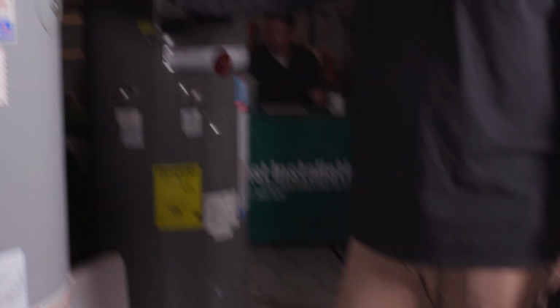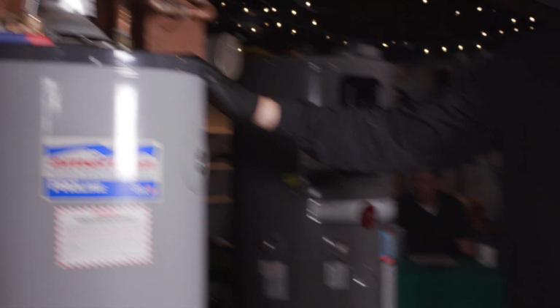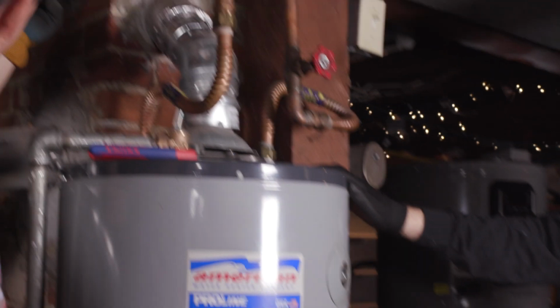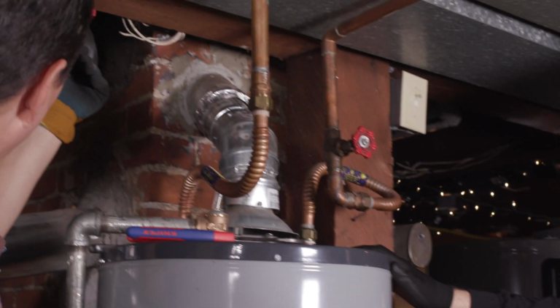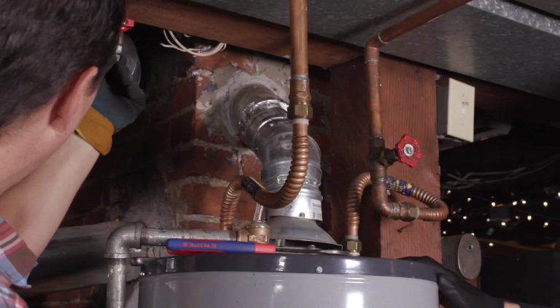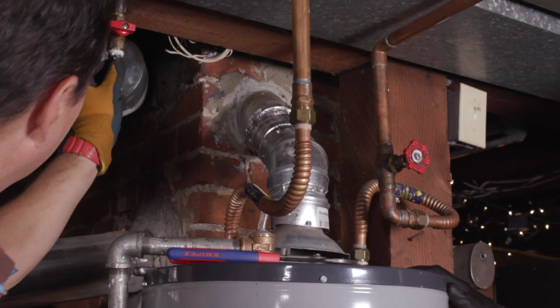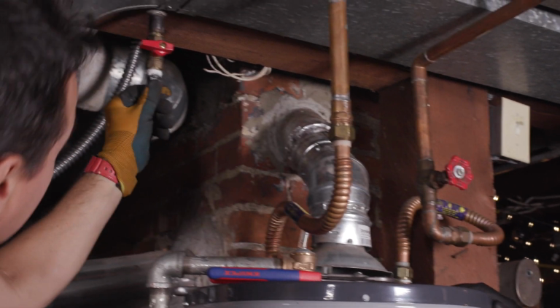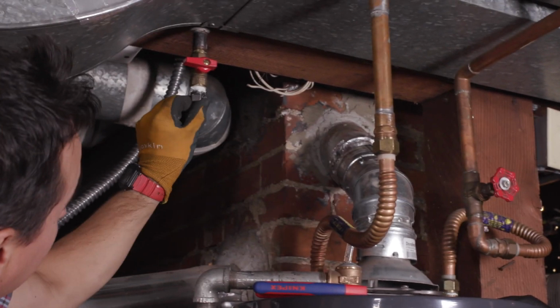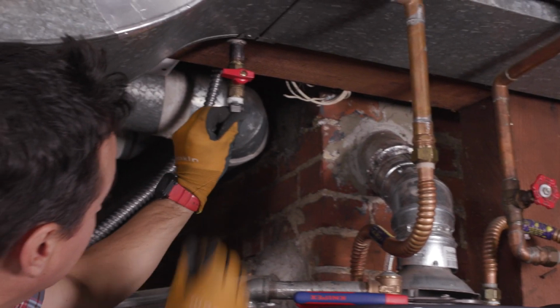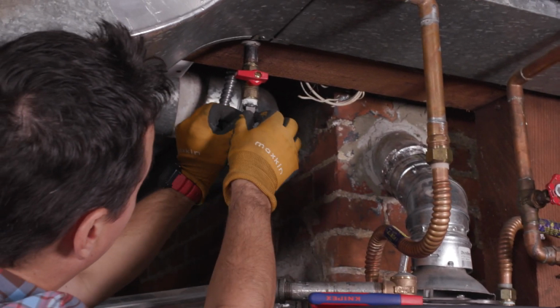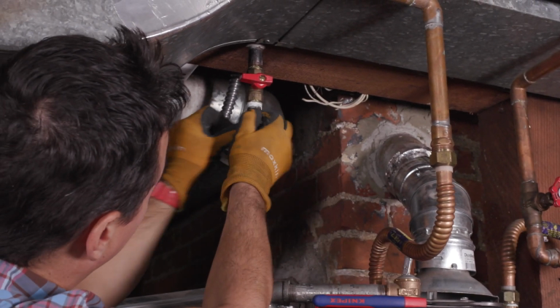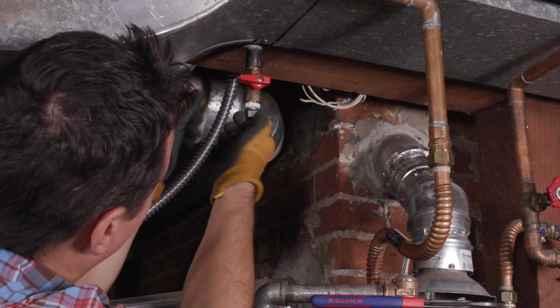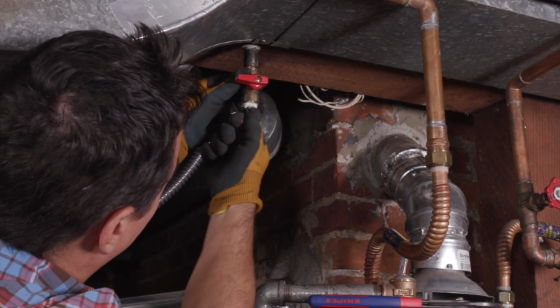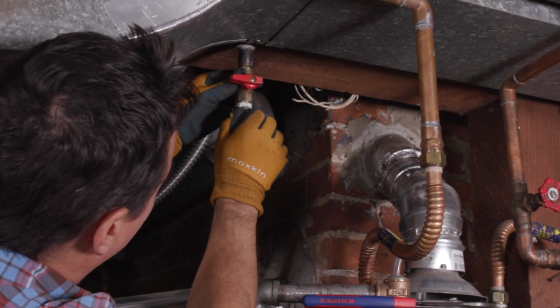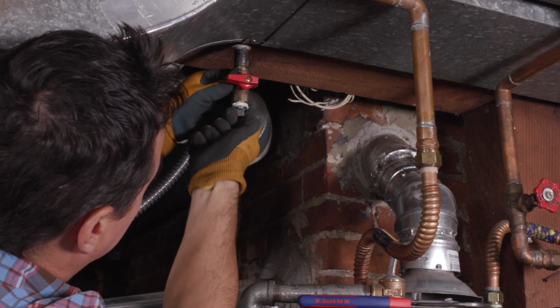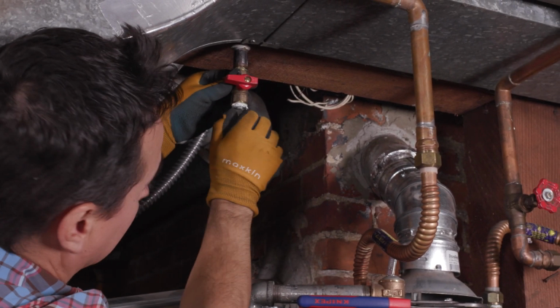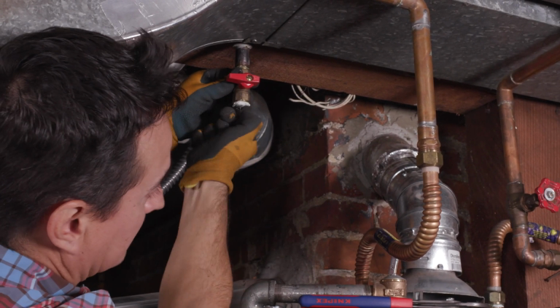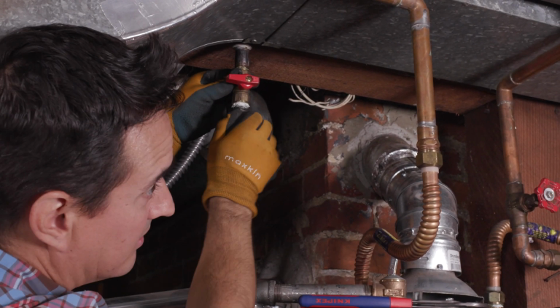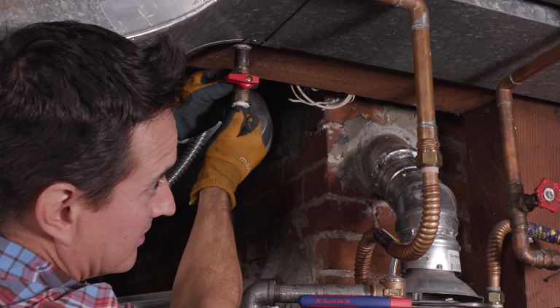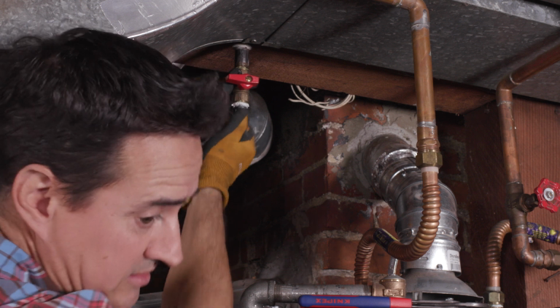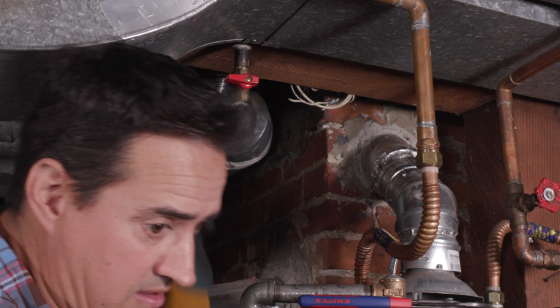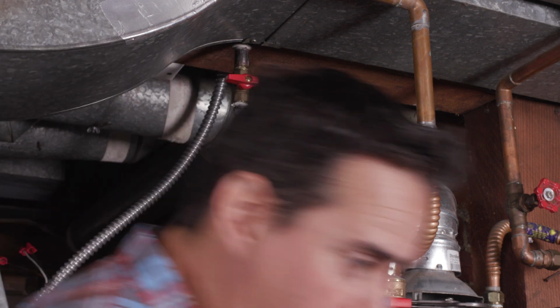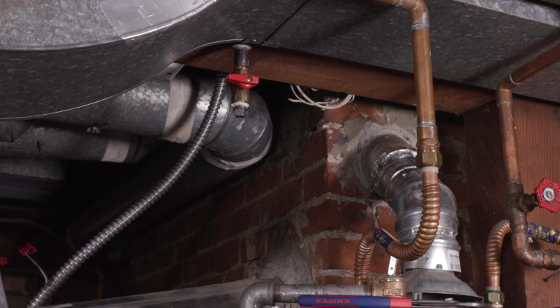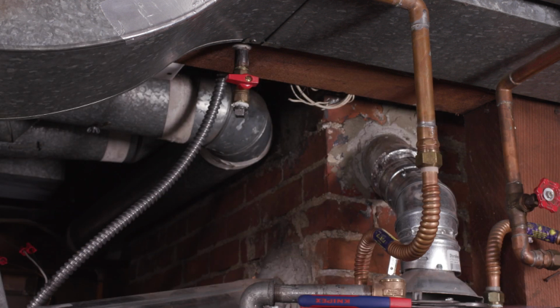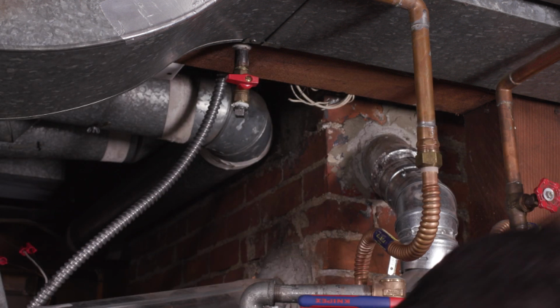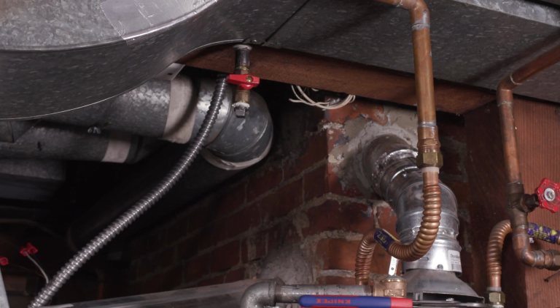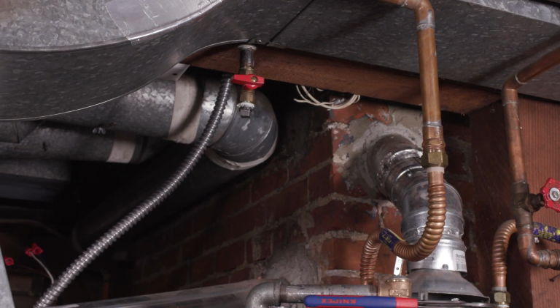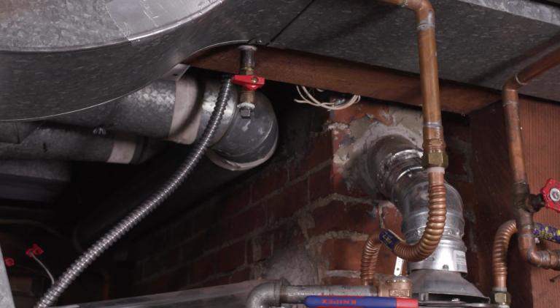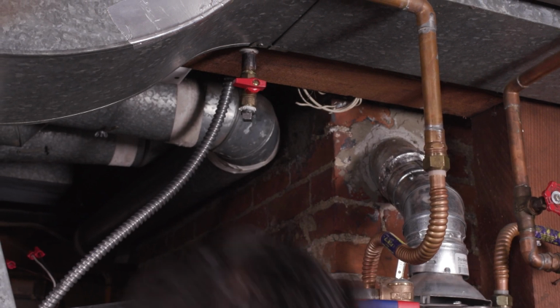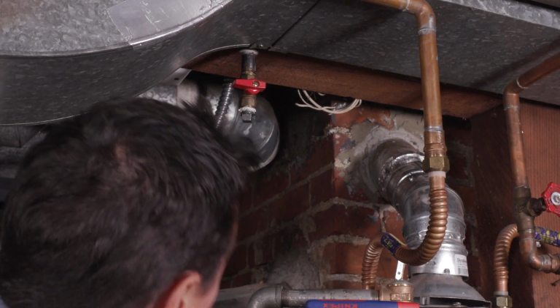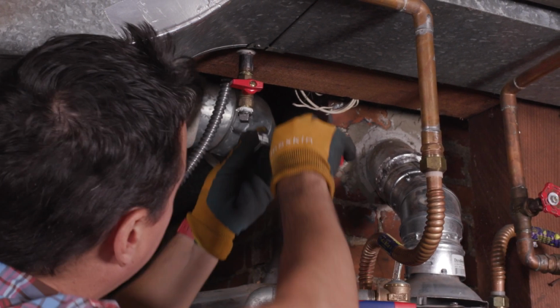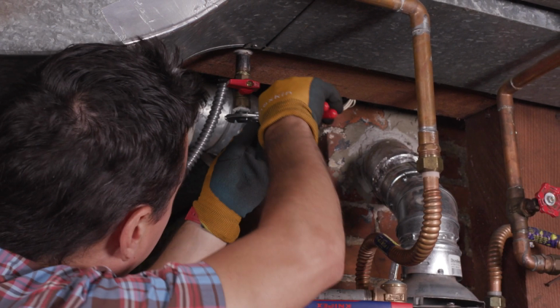The compound is messy stuff. All you really need is the compound to seal. Gas is so low pressure that we don't need to tape and dope — you can just do the compound.